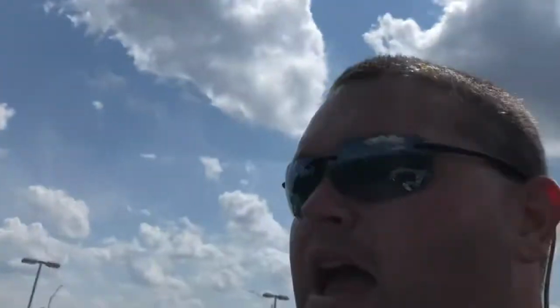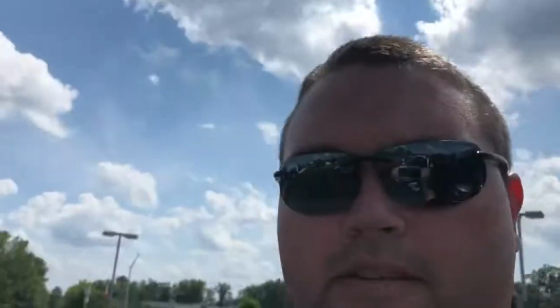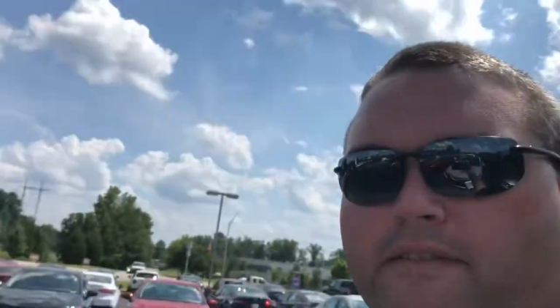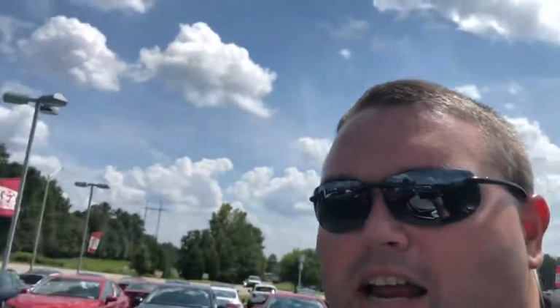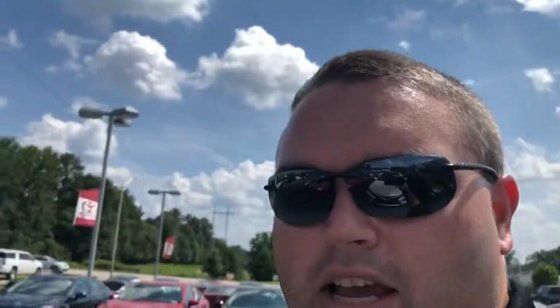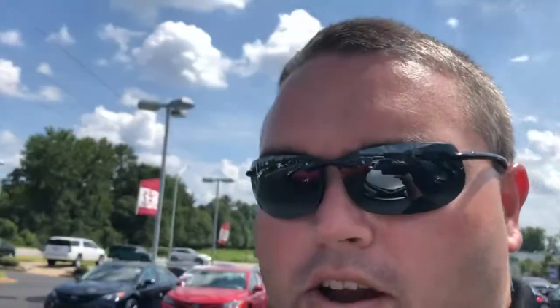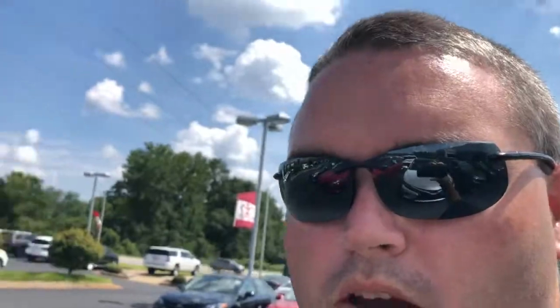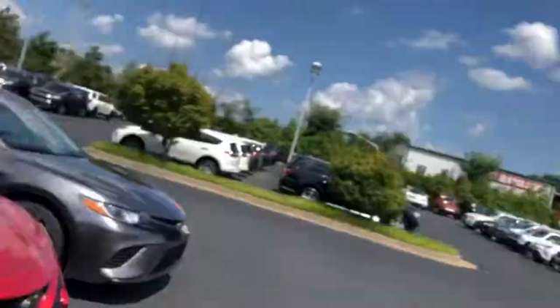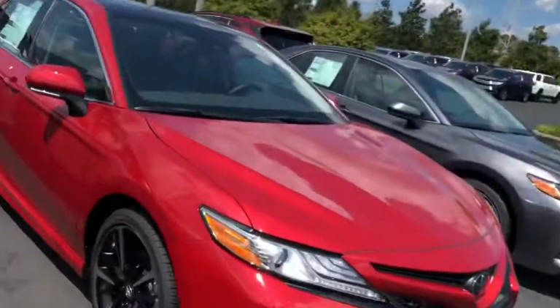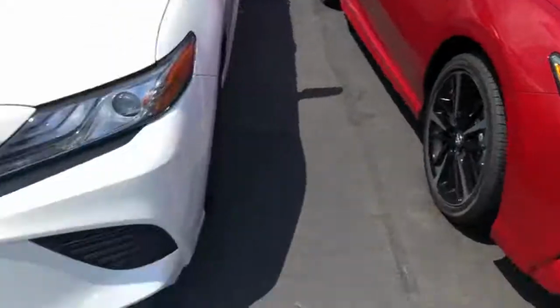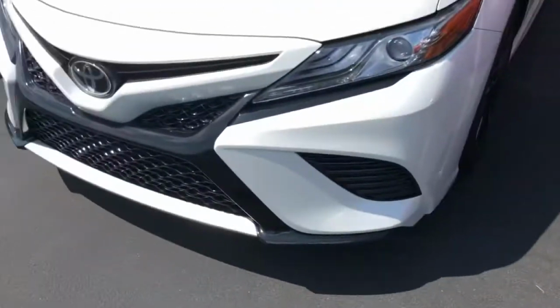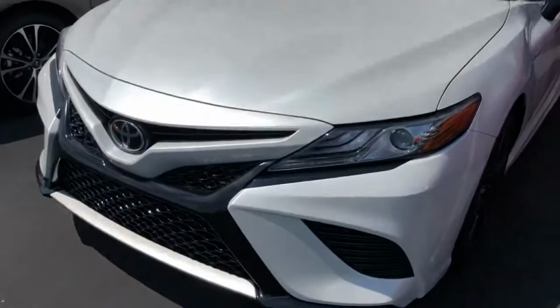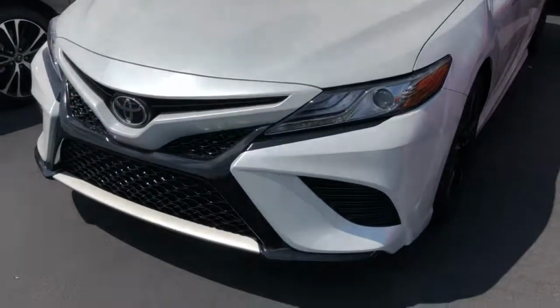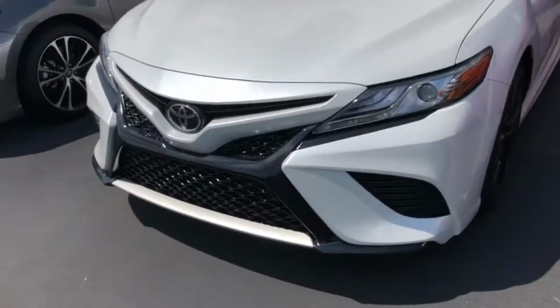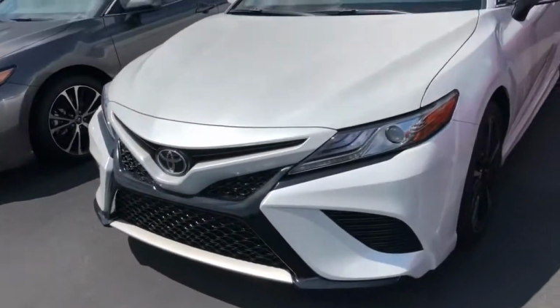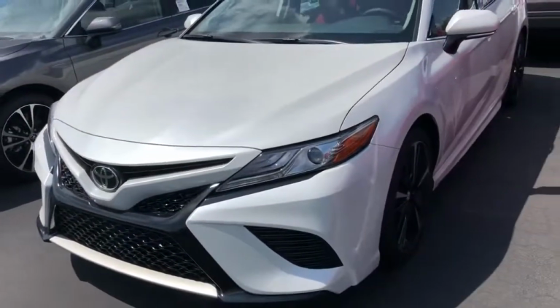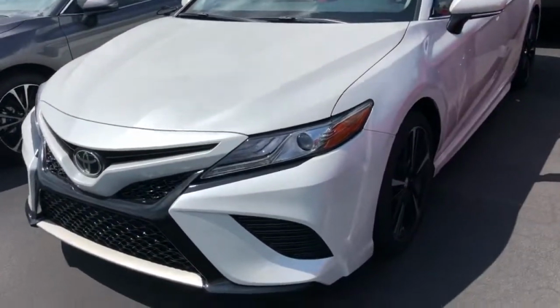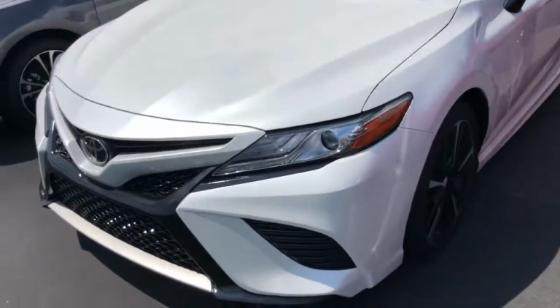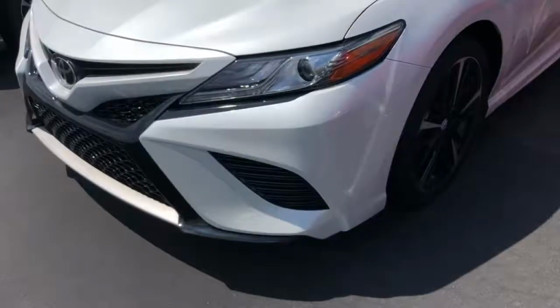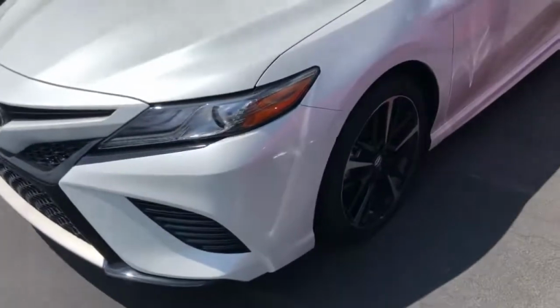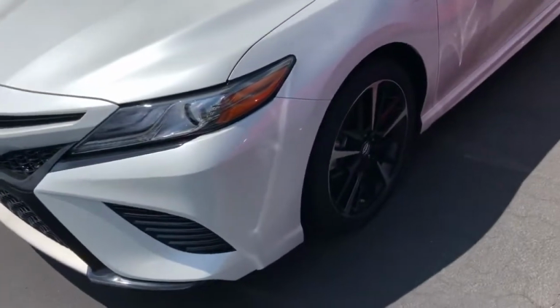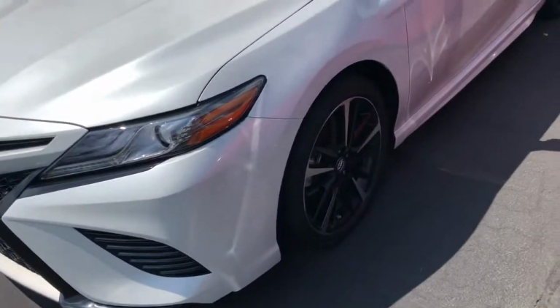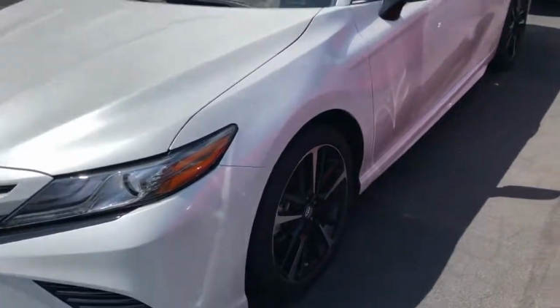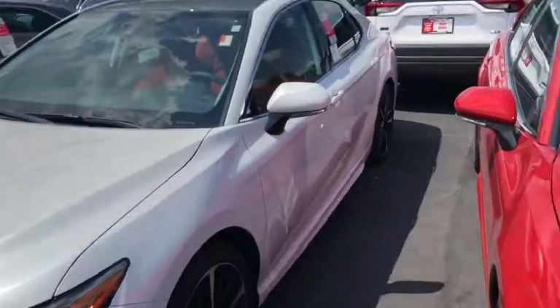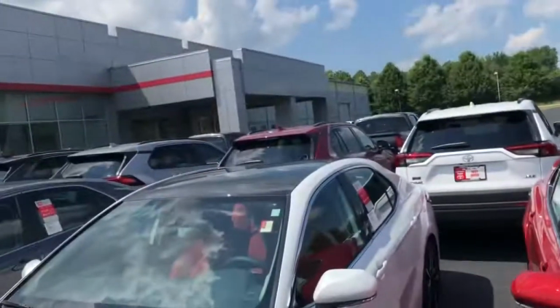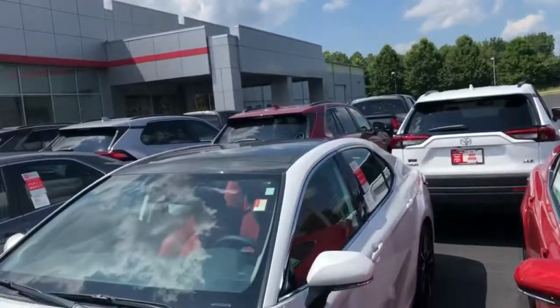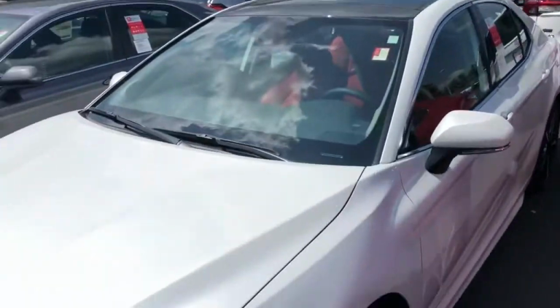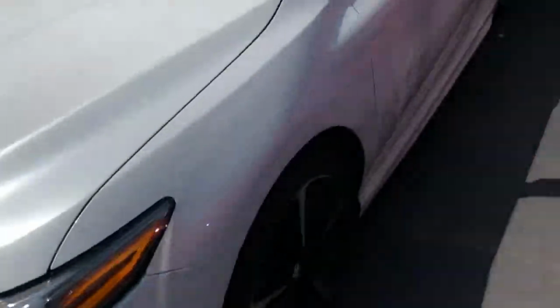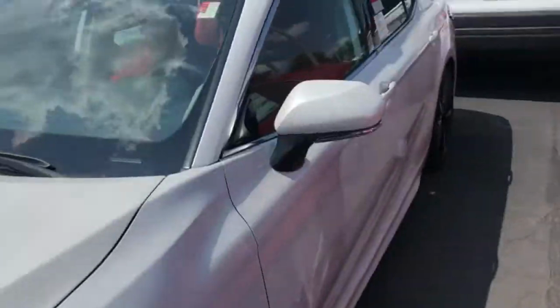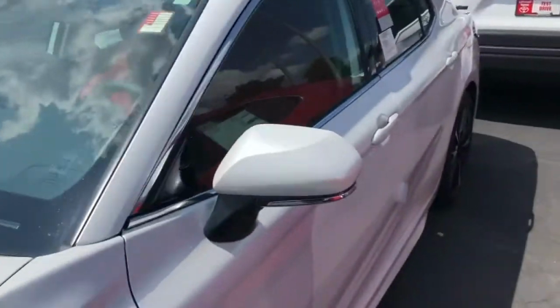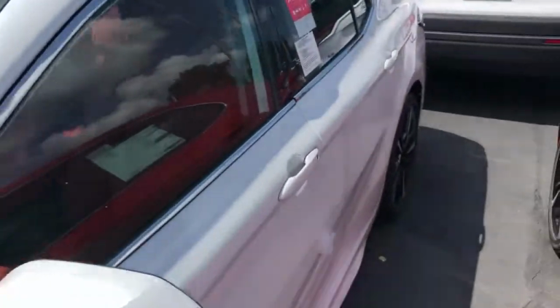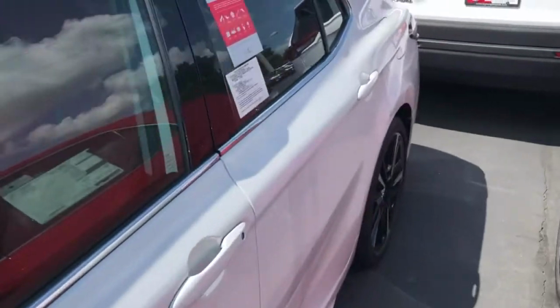Hey, Mrs. Bandava, this is Tyler Jackson of LaGrange Toyota. I just wanted to send you this quick video of the Blizzard Pearl White Toyota XSE. It has the panoramic moonroof — just a quick walk around.